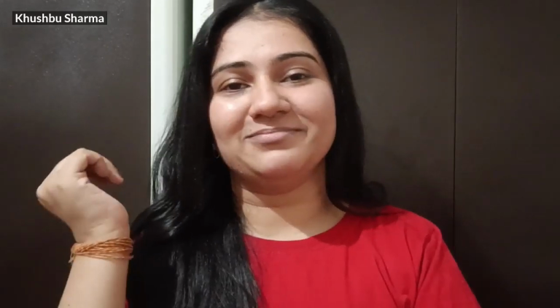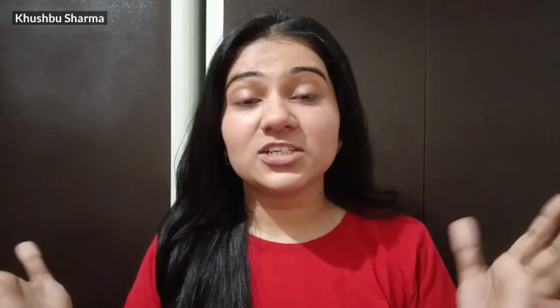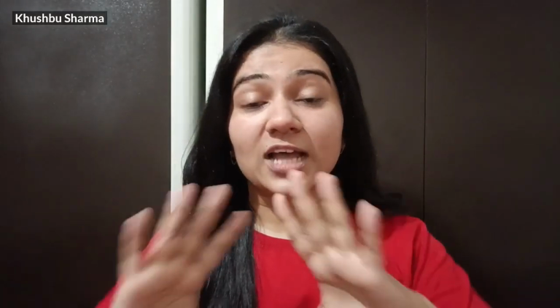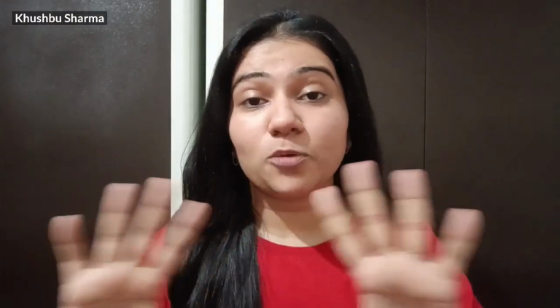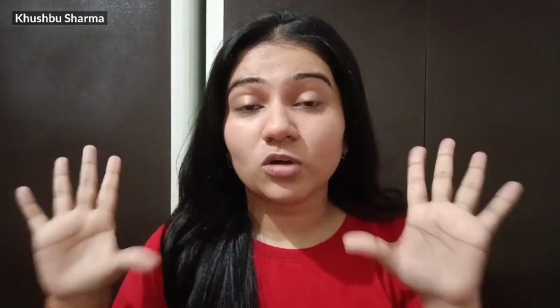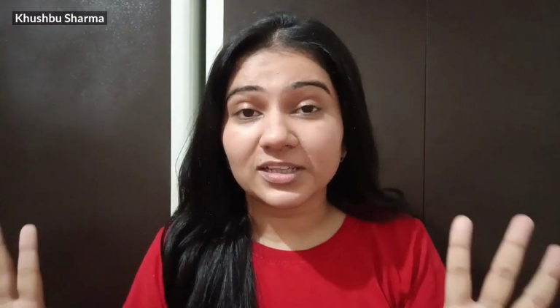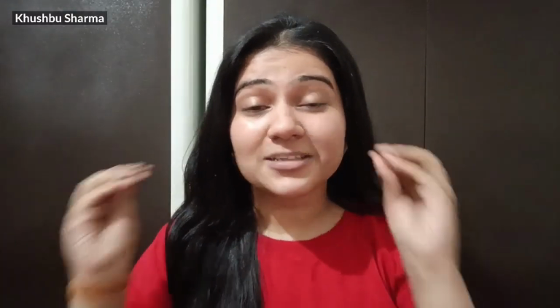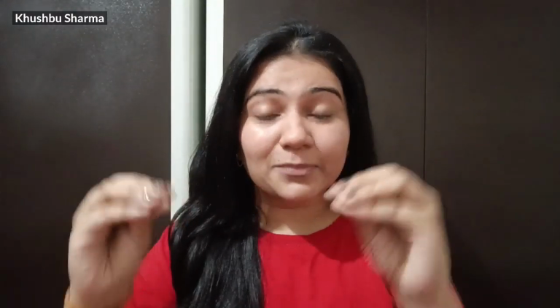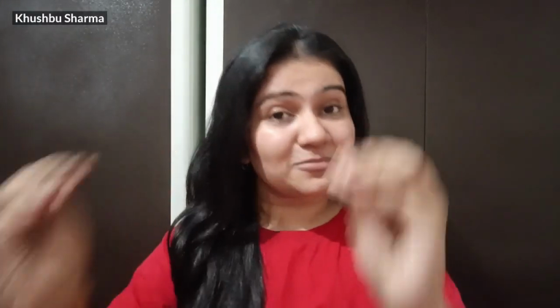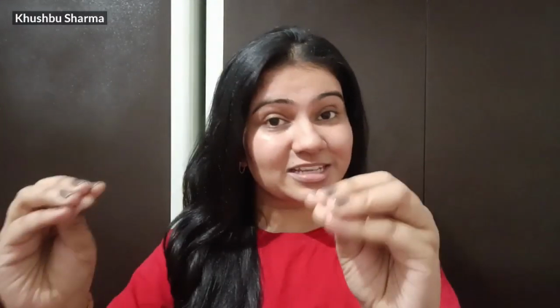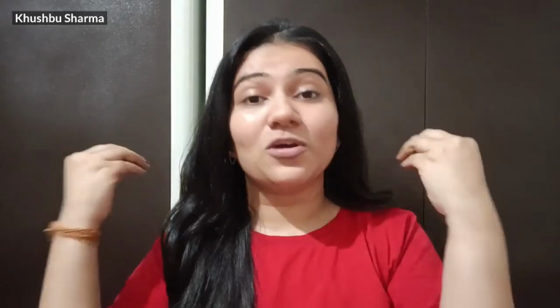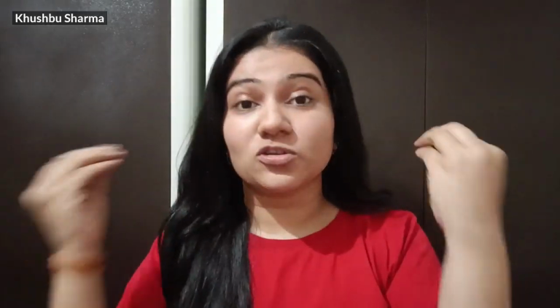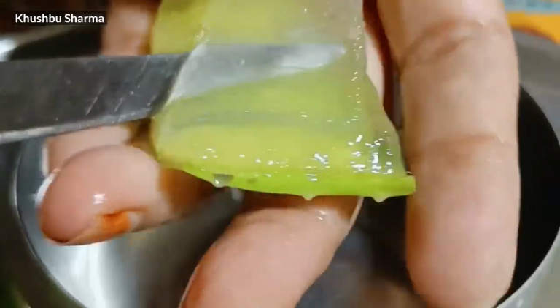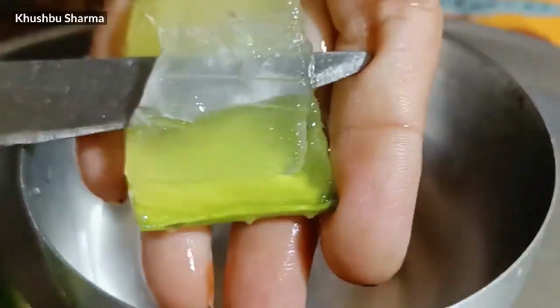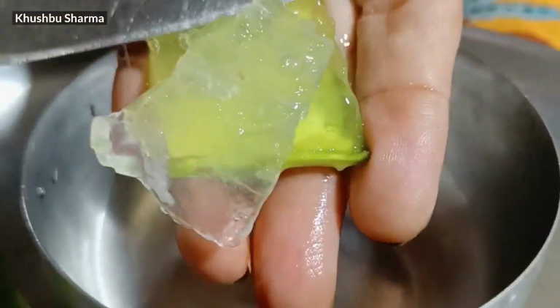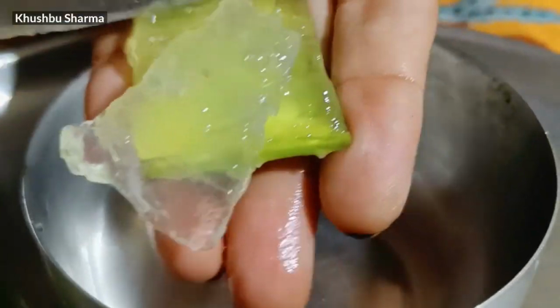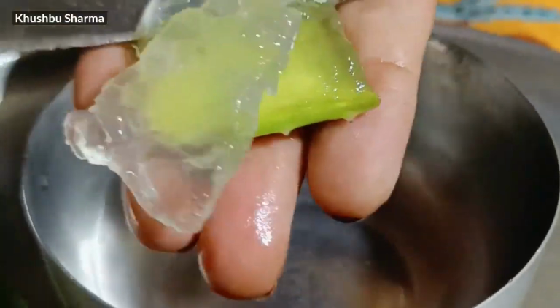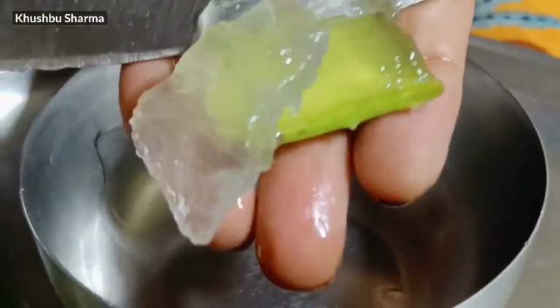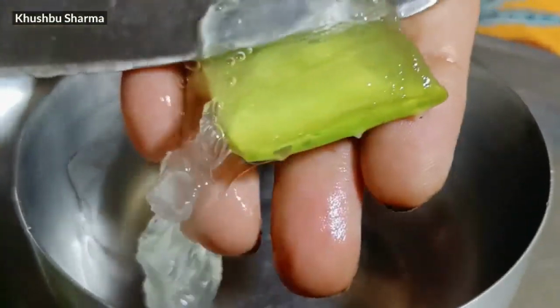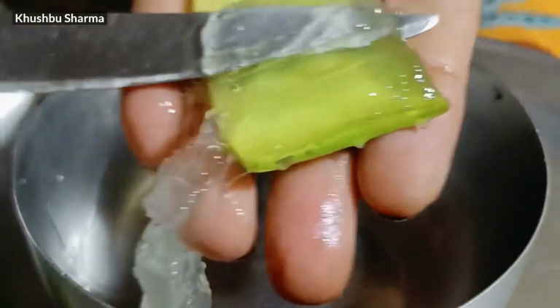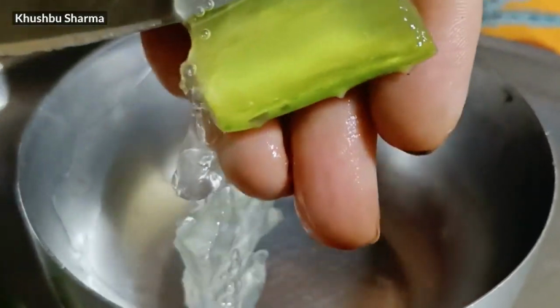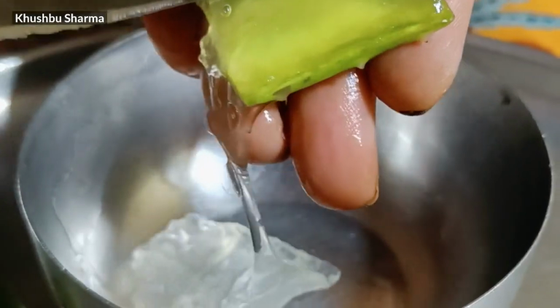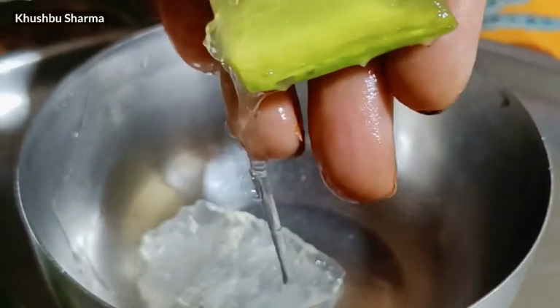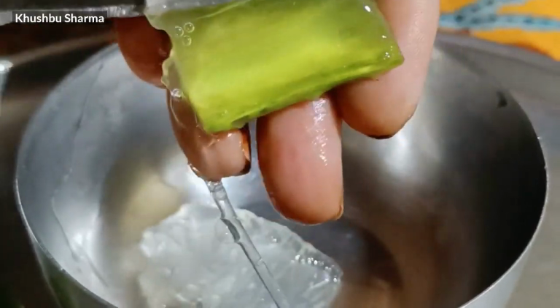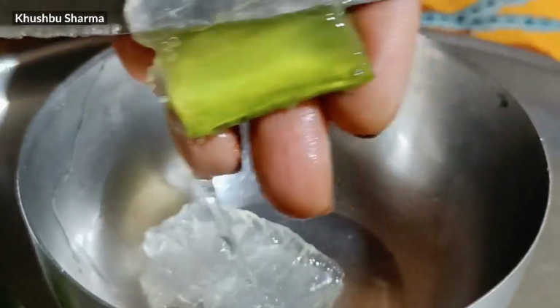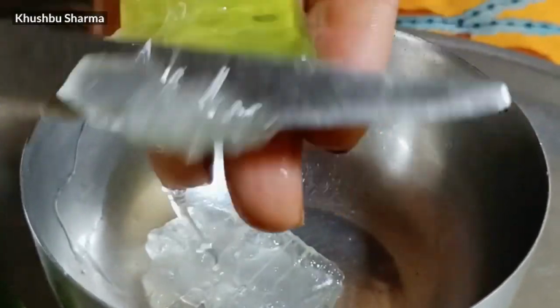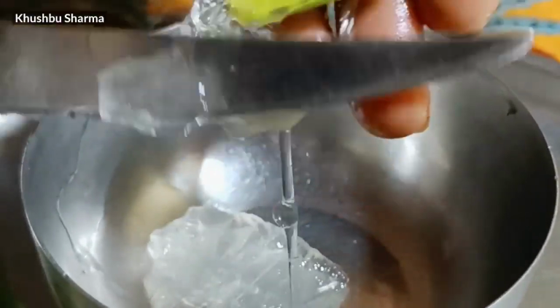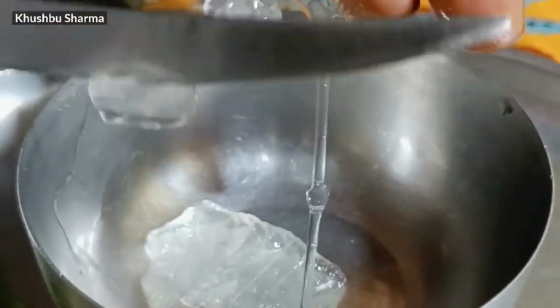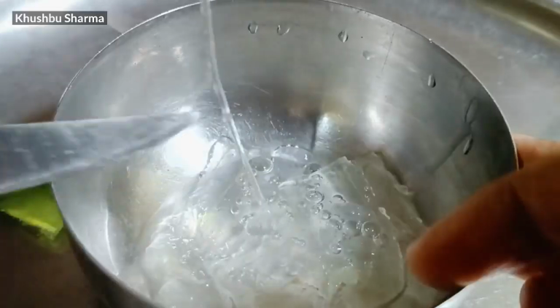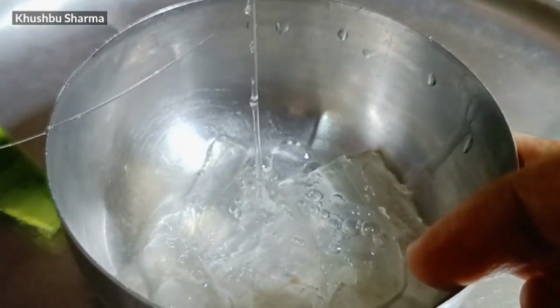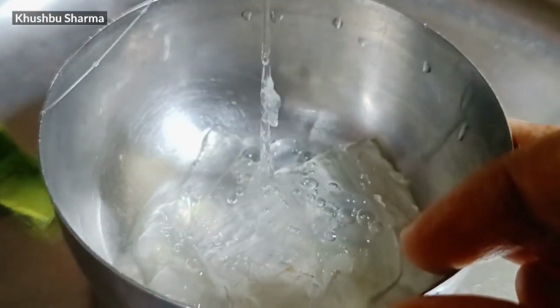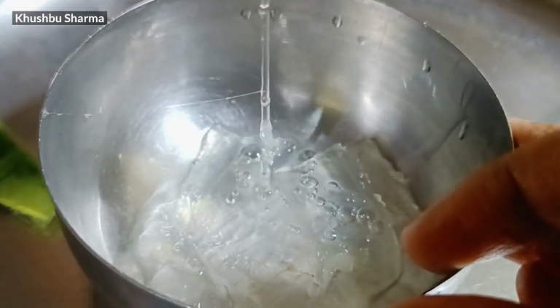The next remedy is natural aloe vera gel. If you don't want to do anything complicated, just apply this natural aloe vera gel for 15 days, and after 15 days you will see the difference in your elbows and knees.